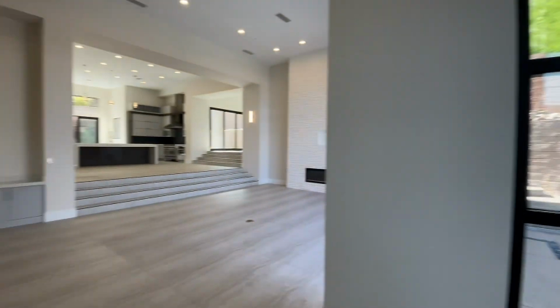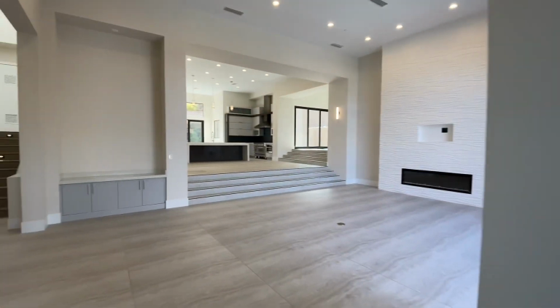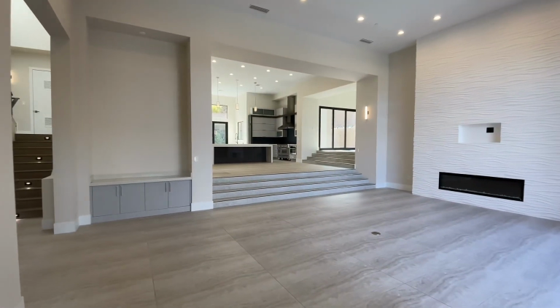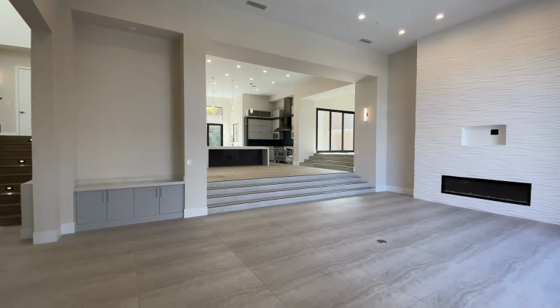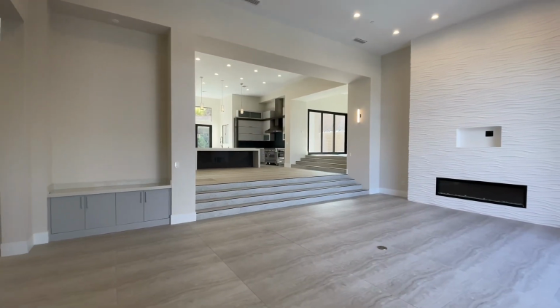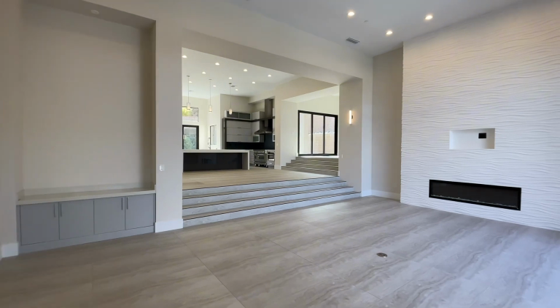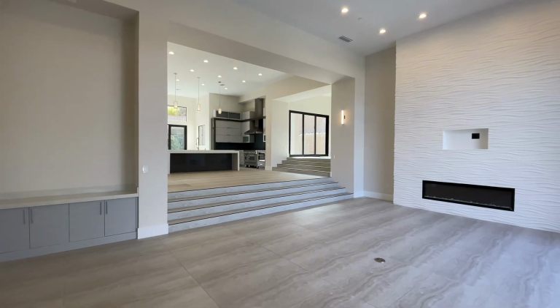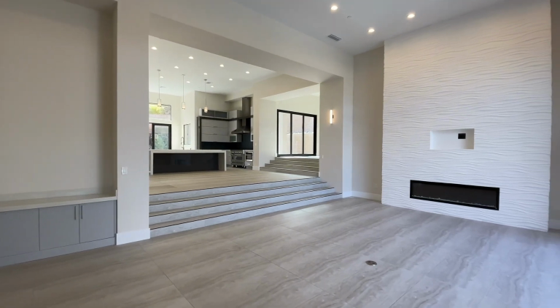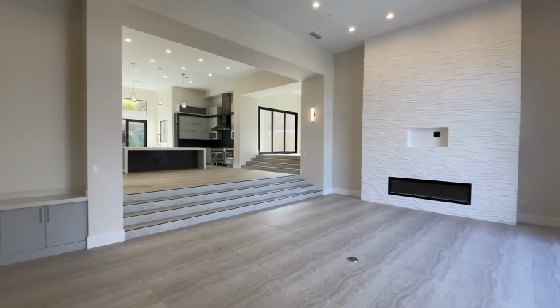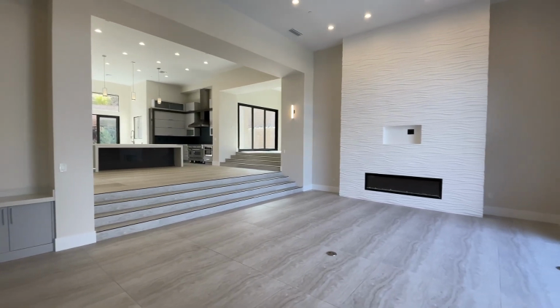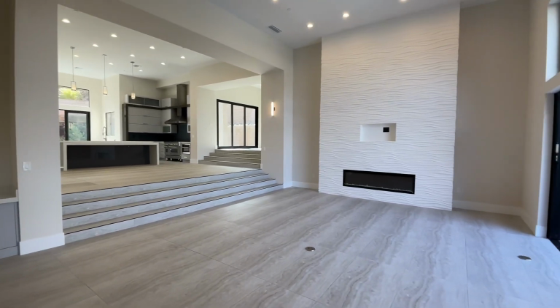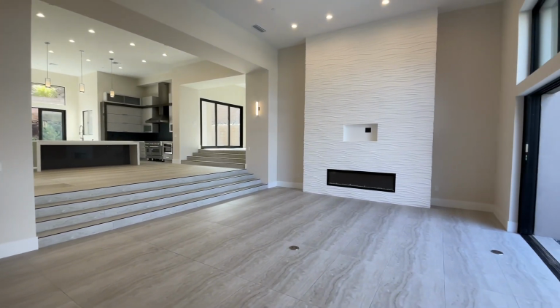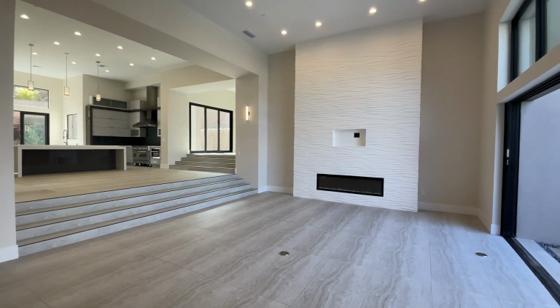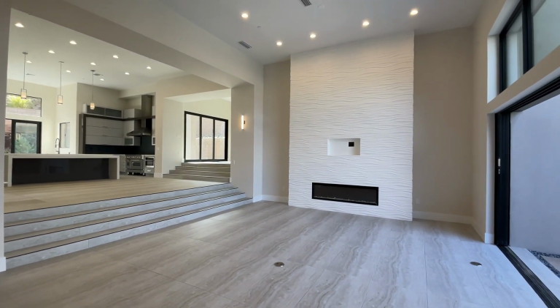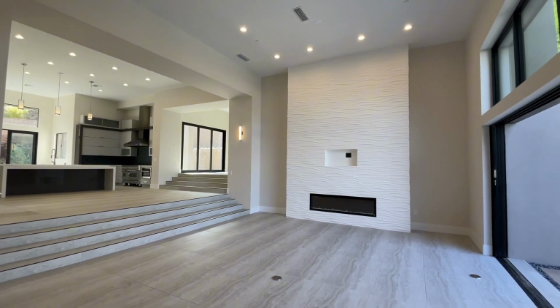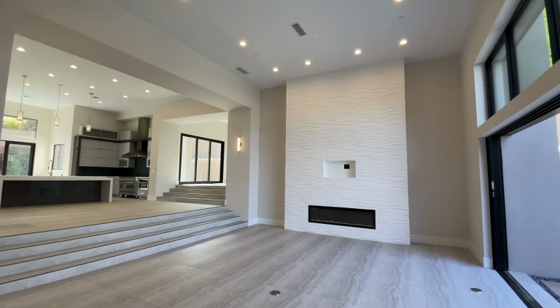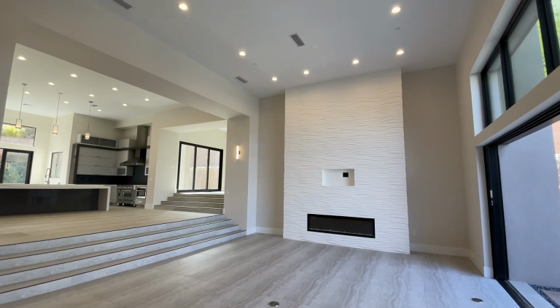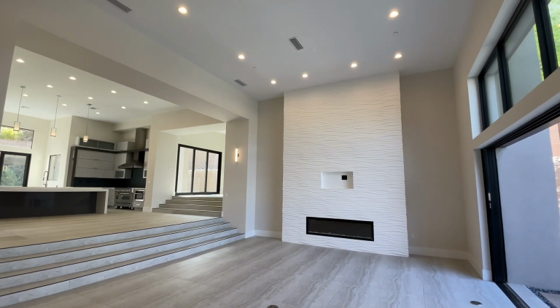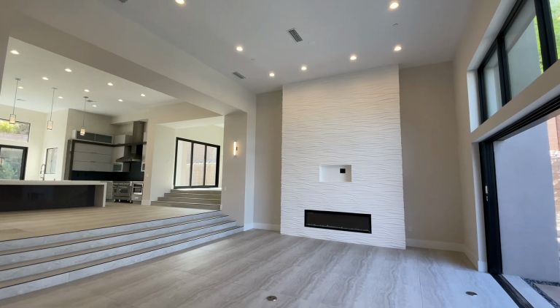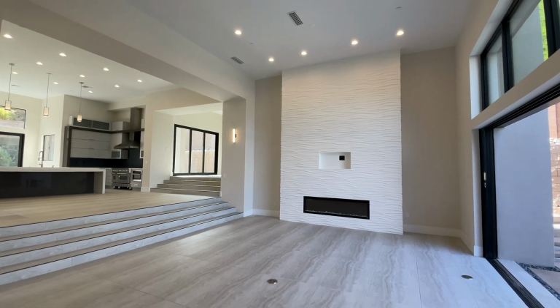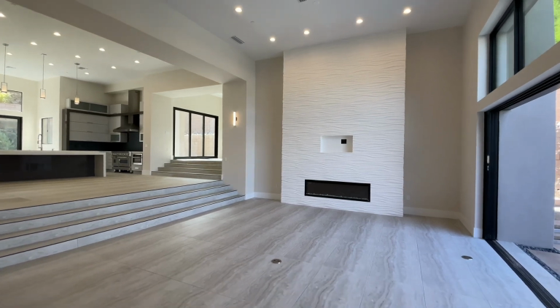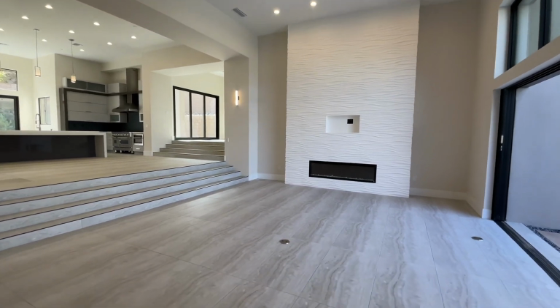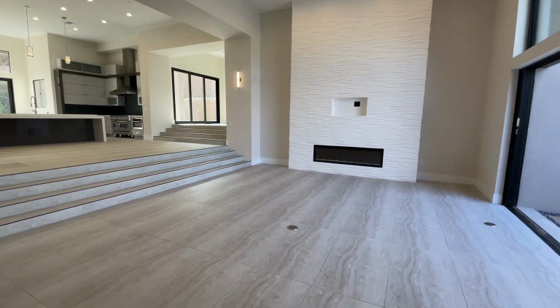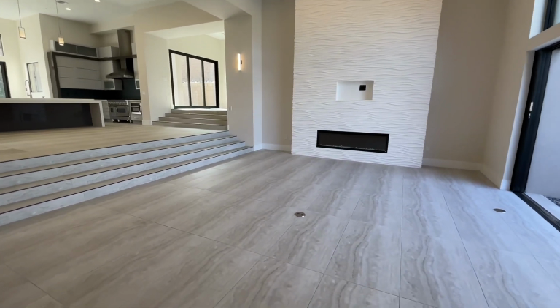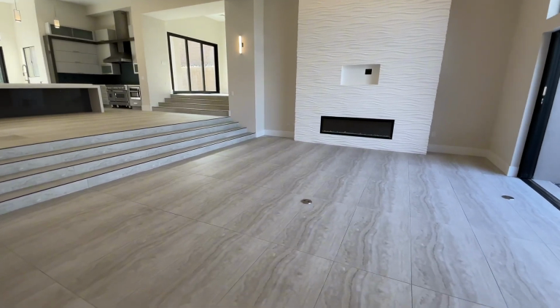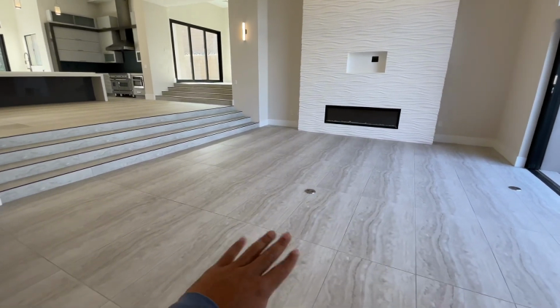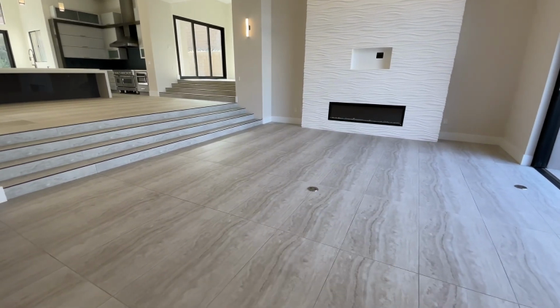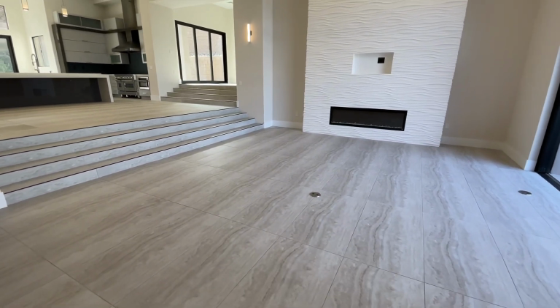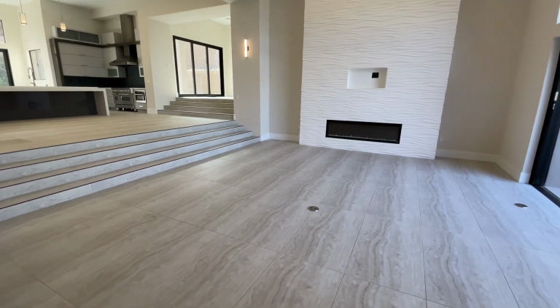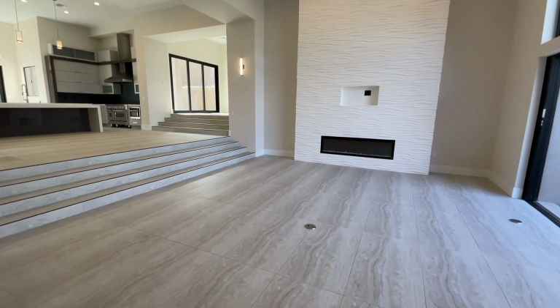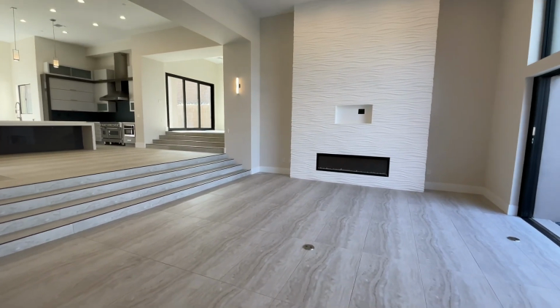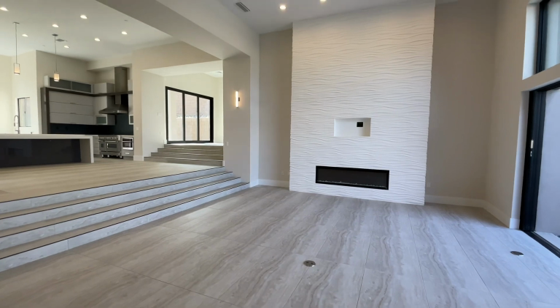You have nice 16-foot ceilings here in the great room, a floor-to-ceiling fireplace detail — it's a linear gas fireplace — and beautiful 24-by-48 porcelain tiles throughout.